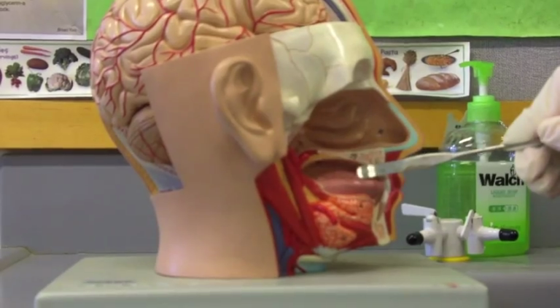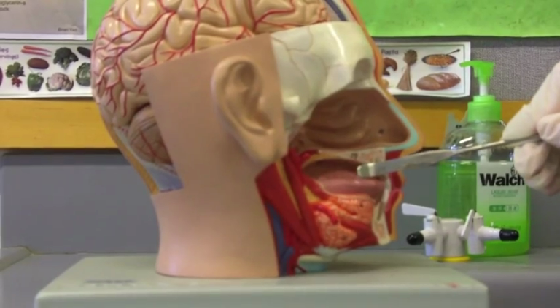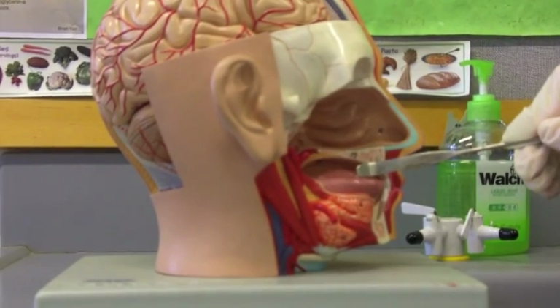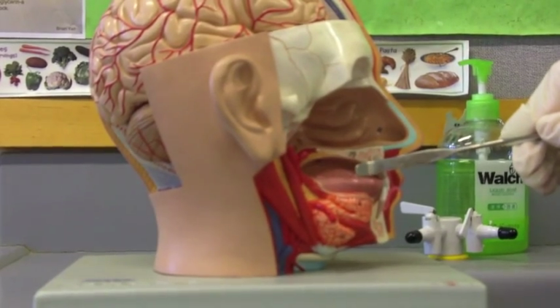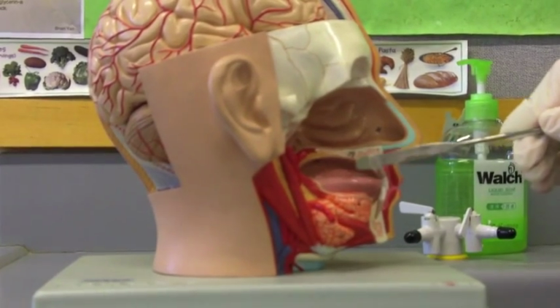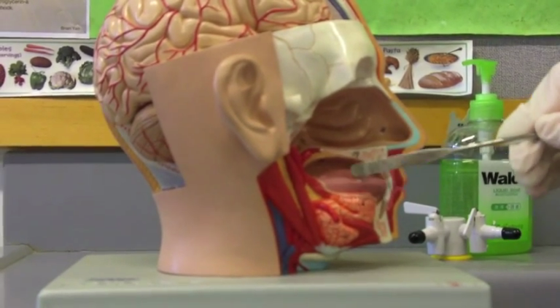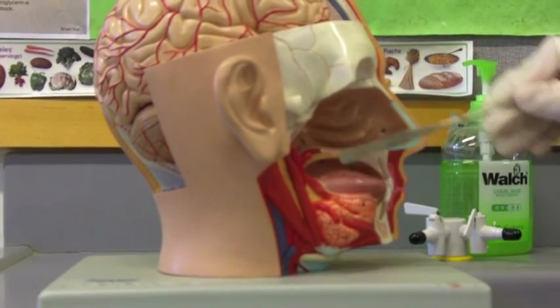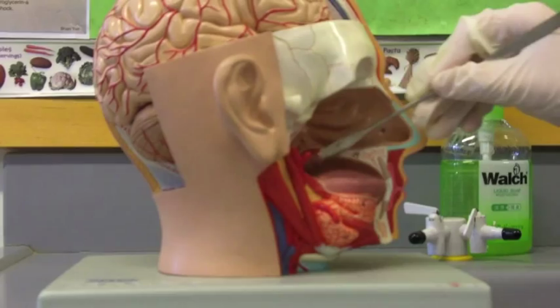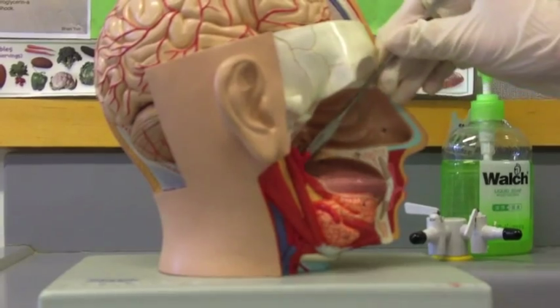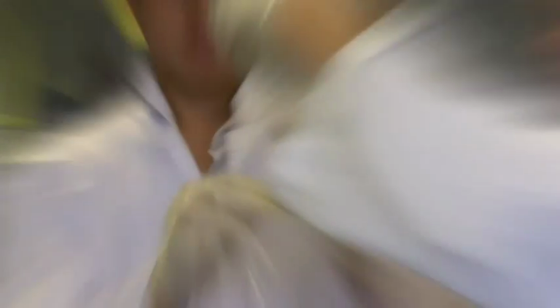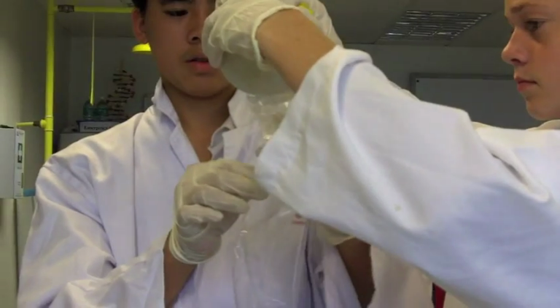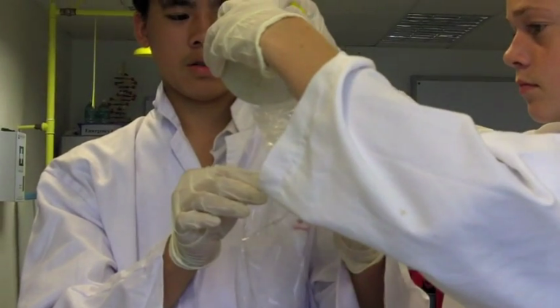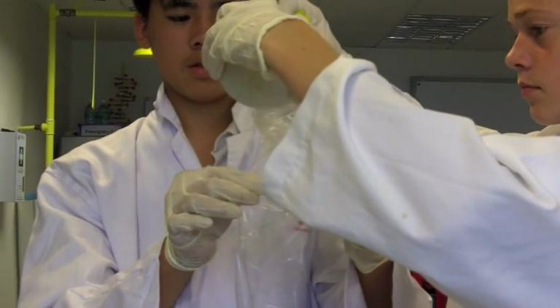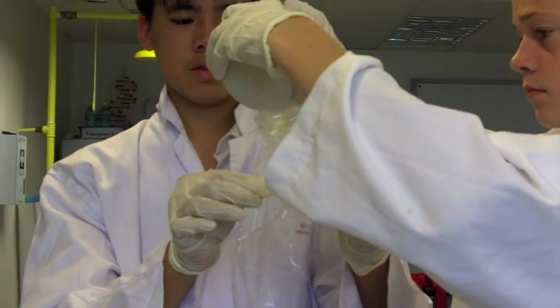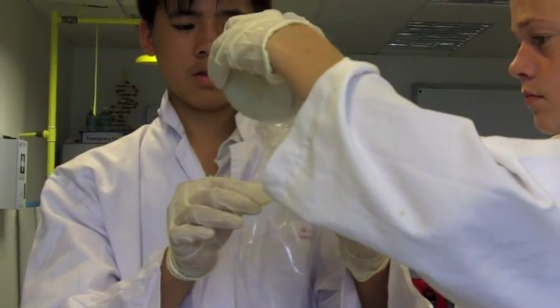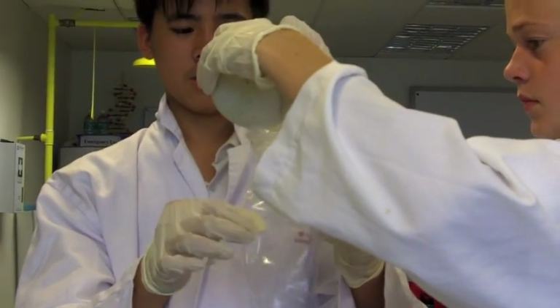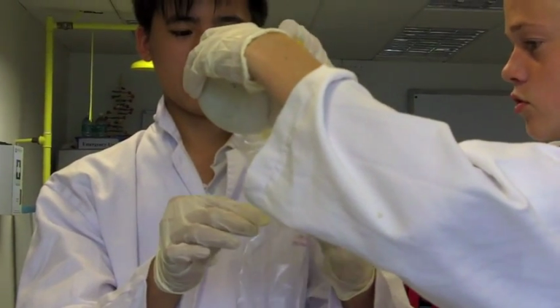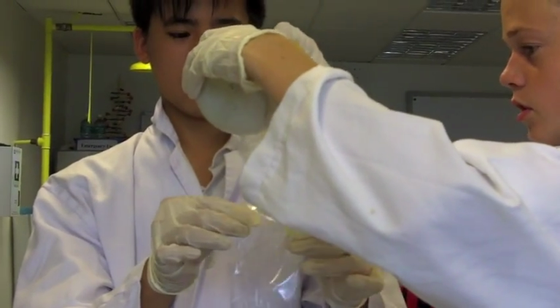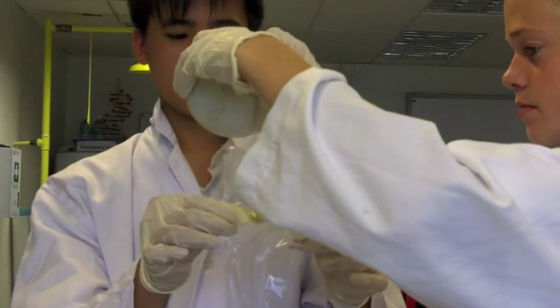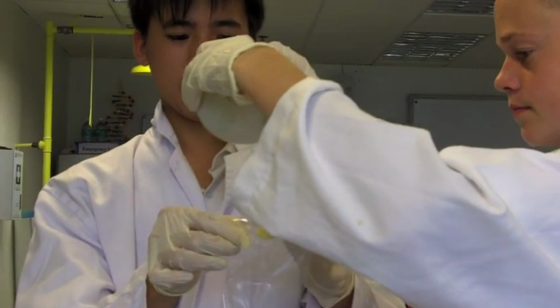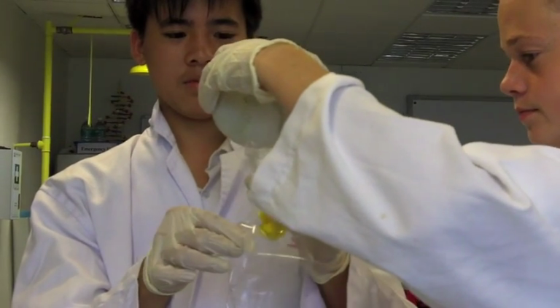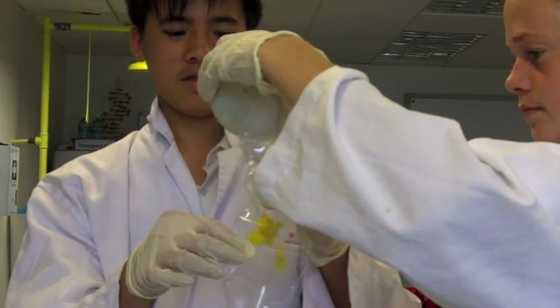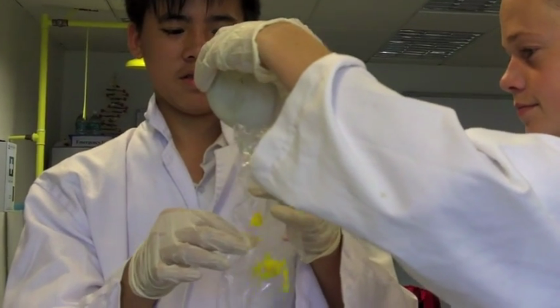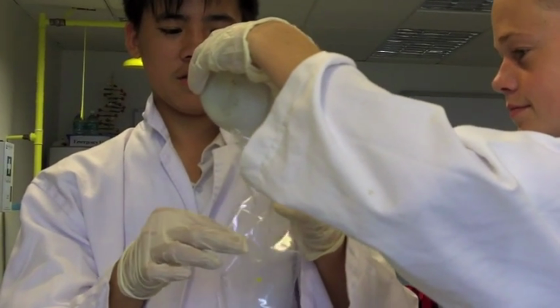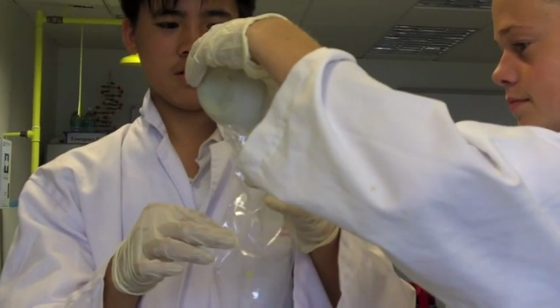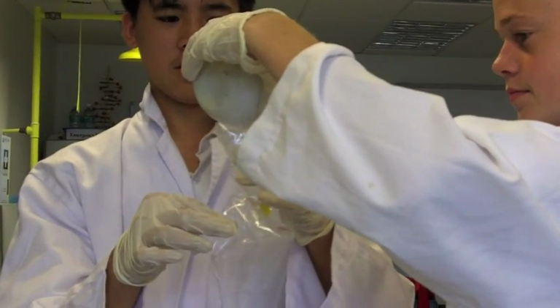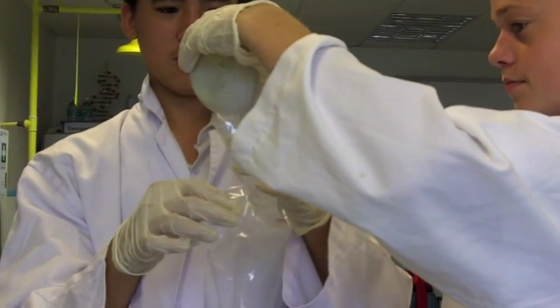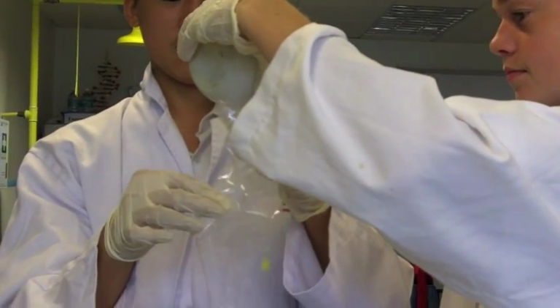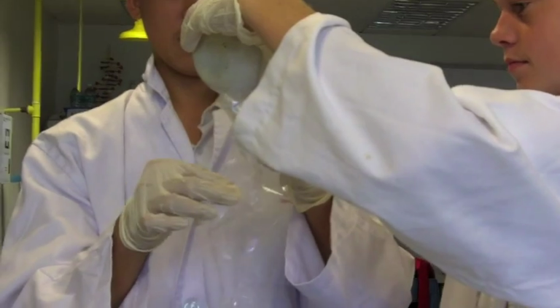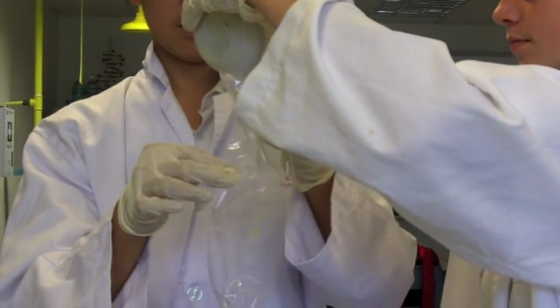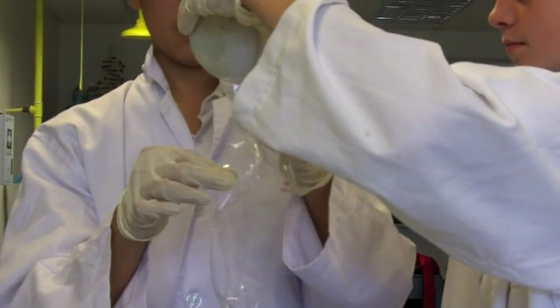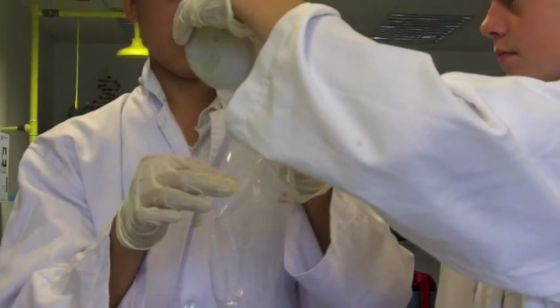The tongue moves the food around the mouth and then pushes the food to the pharynx for swallowing. The epiglottis directs the food down to the esophagus in the alimentary canal. The larynx is pulled up to meet the epiglottis, therefore sealing off the trachea.